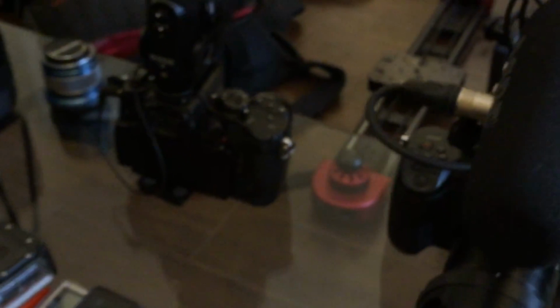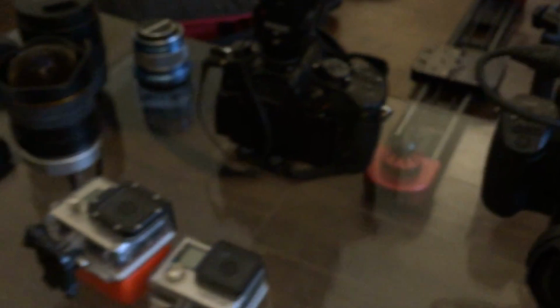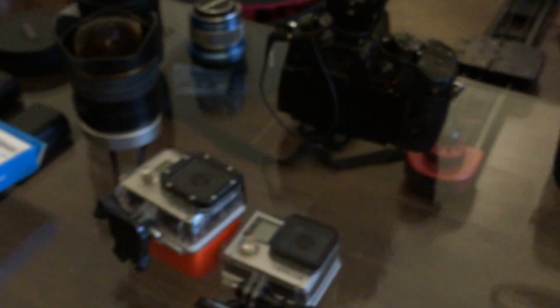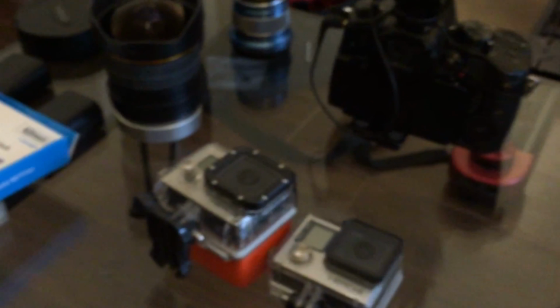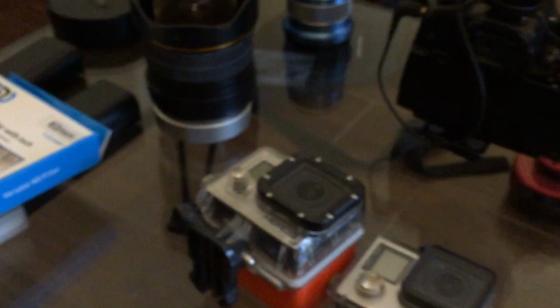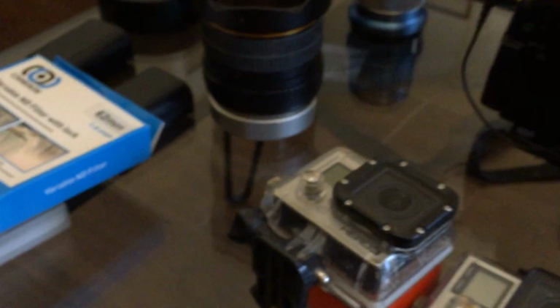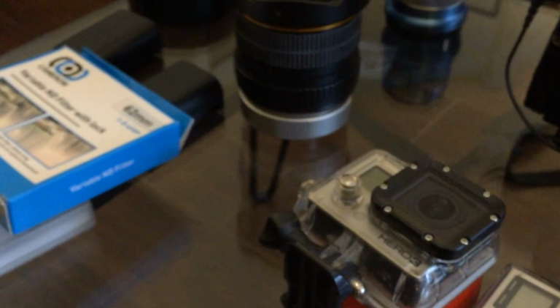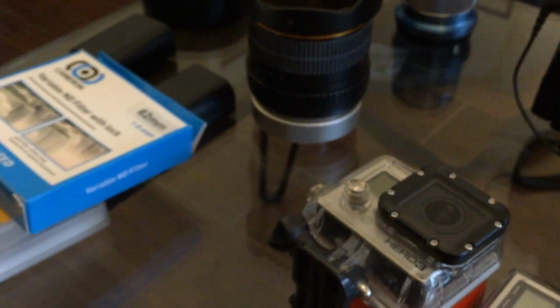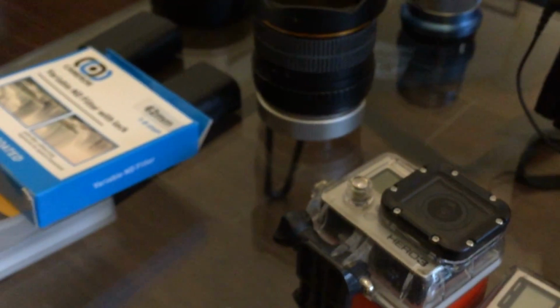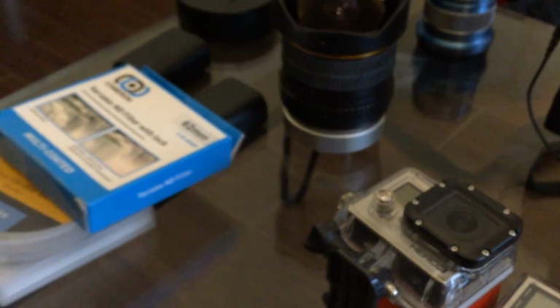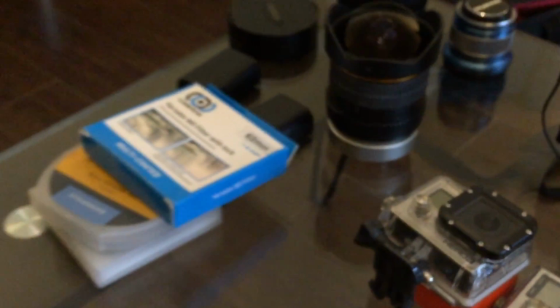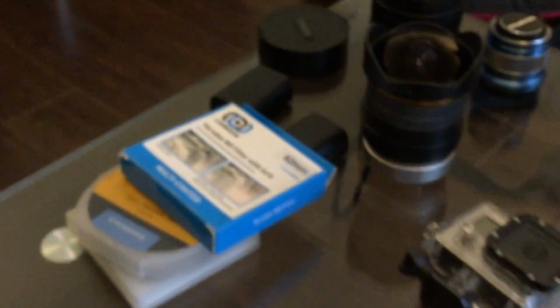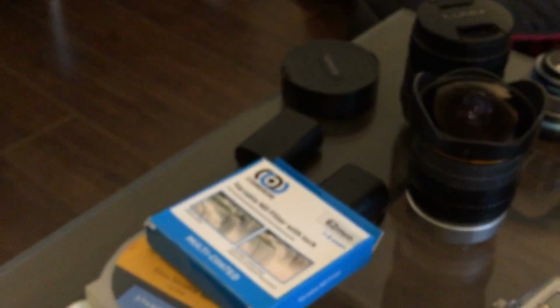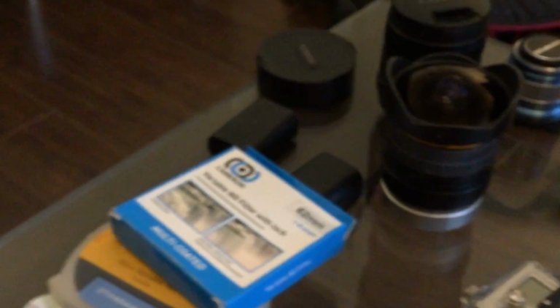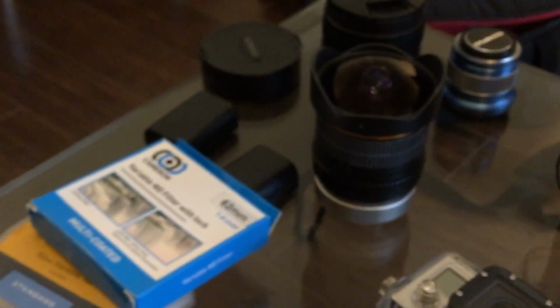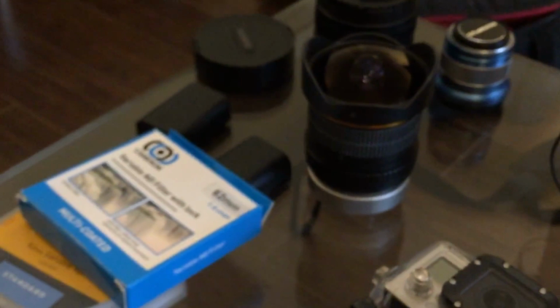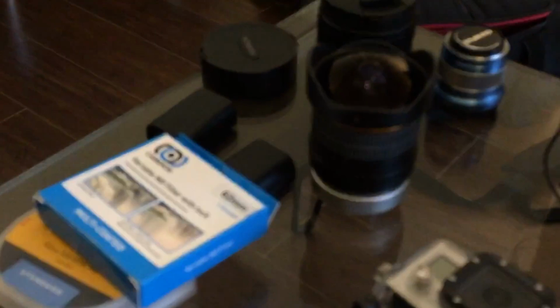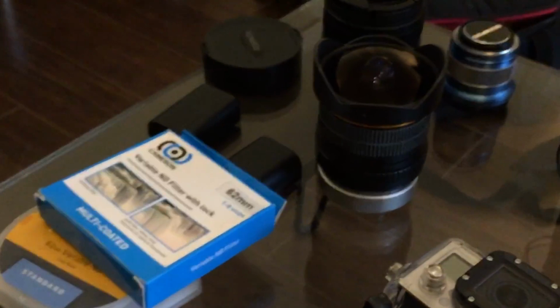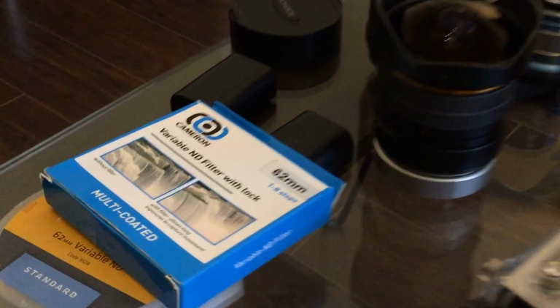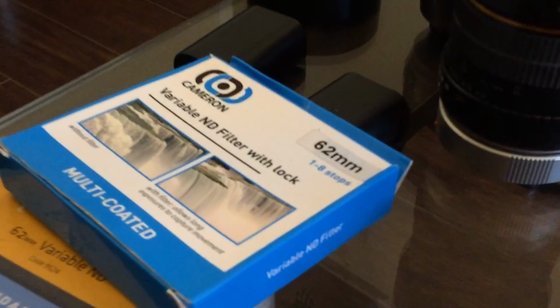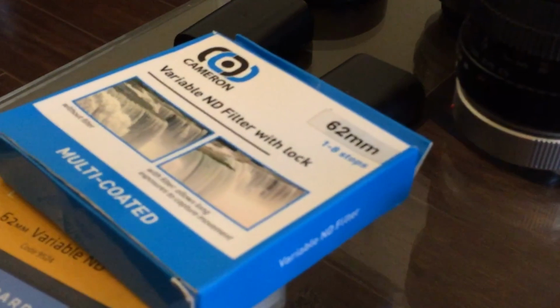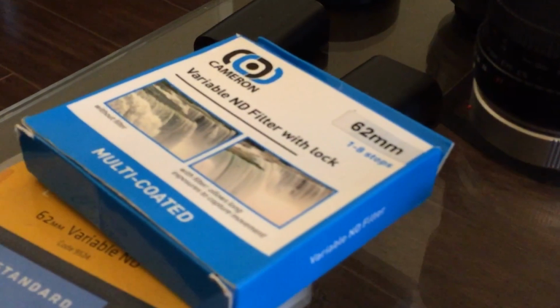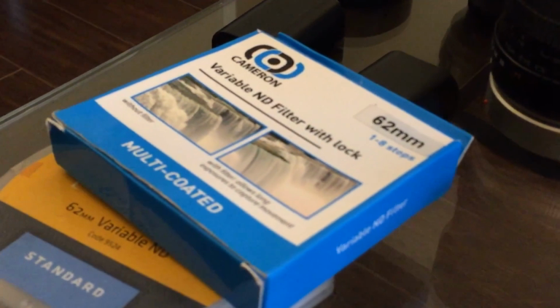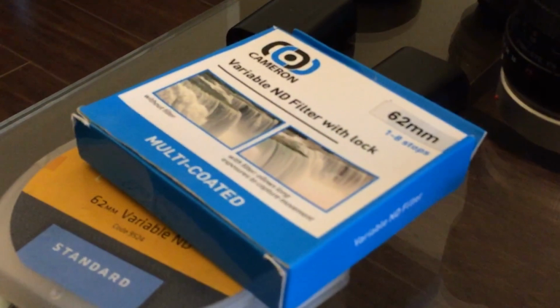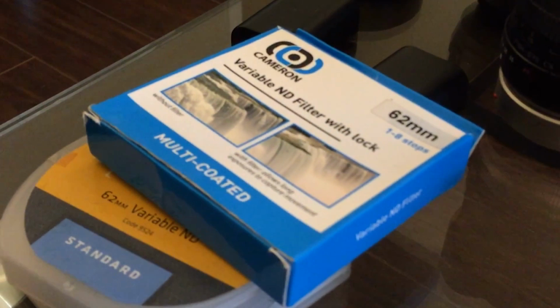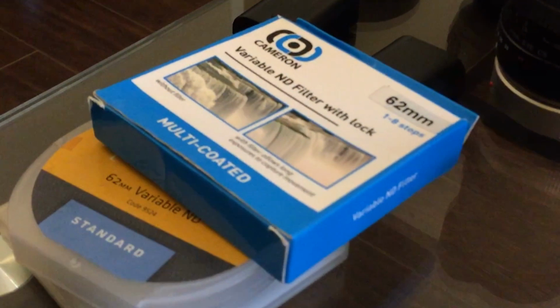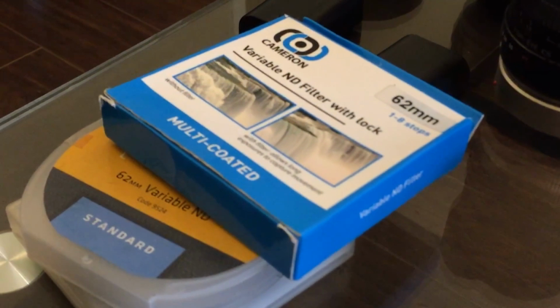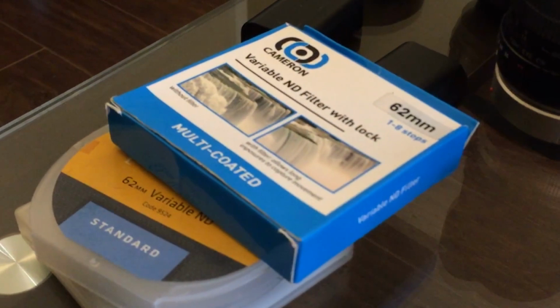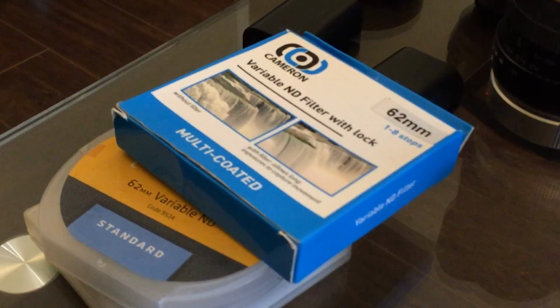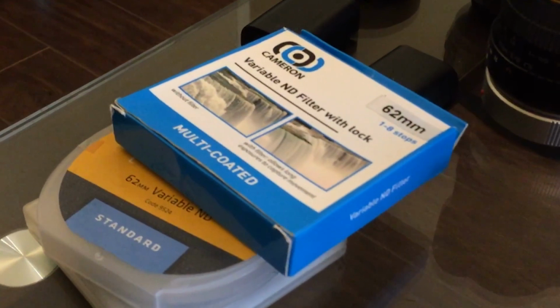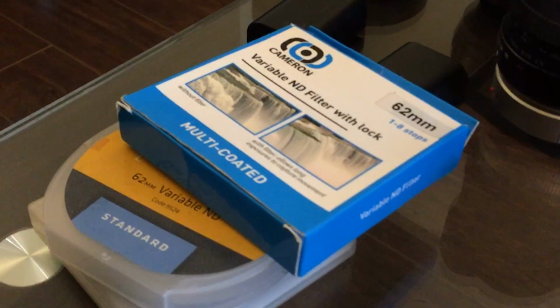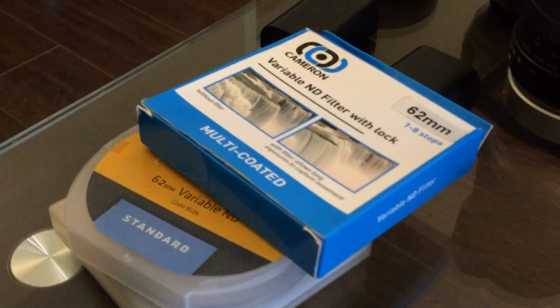I've got a couple of GoPros. I used them a lot last time but probably won't as much this time because I've got these two cameras, plus my friend Nico Obed is coming to help me shoot and he's got a ton of great gear — maybe we'll get to explore his gear later.